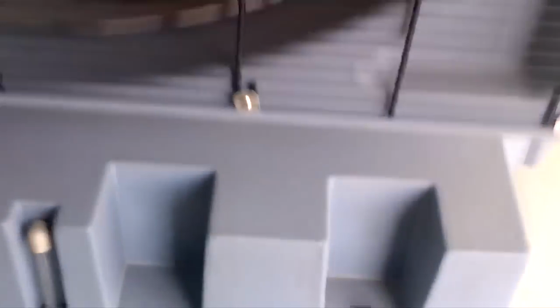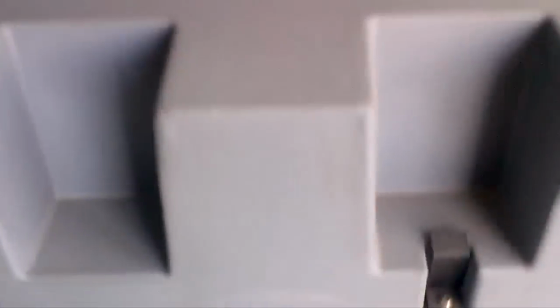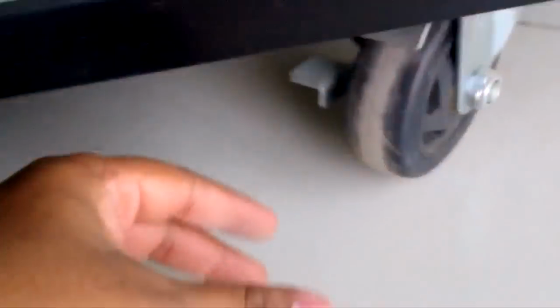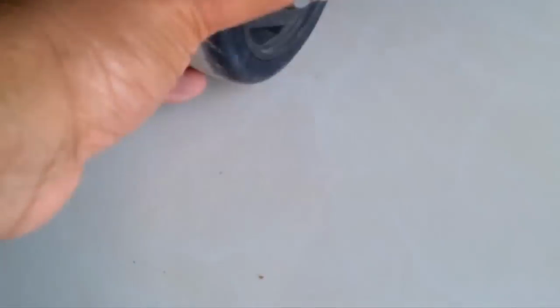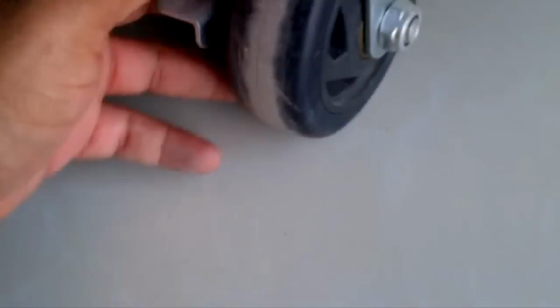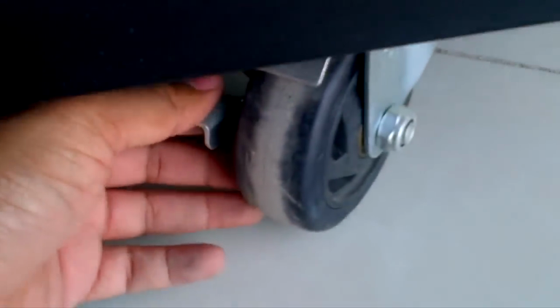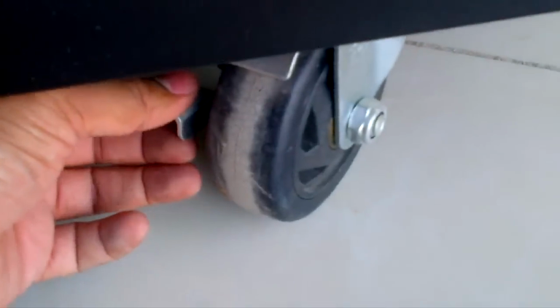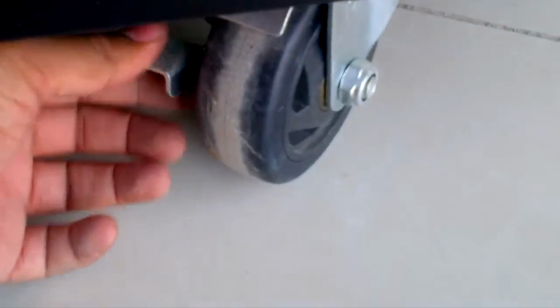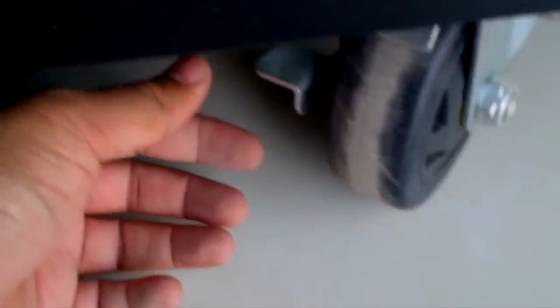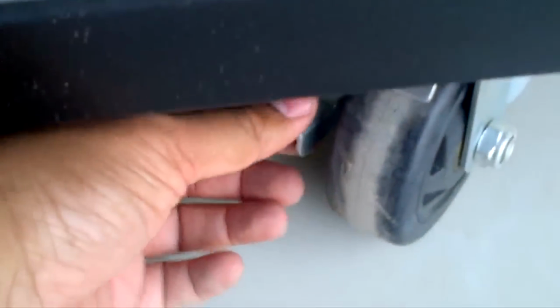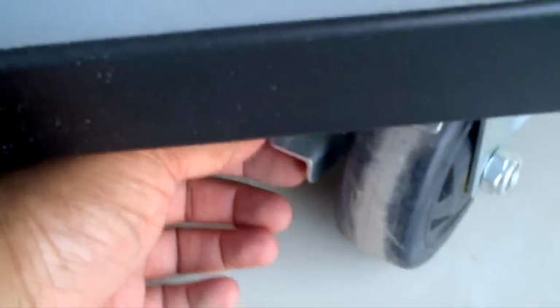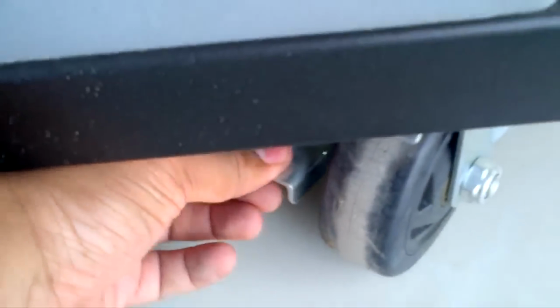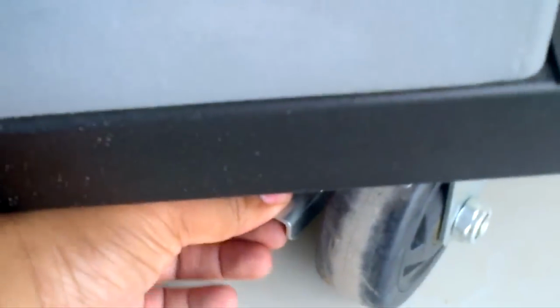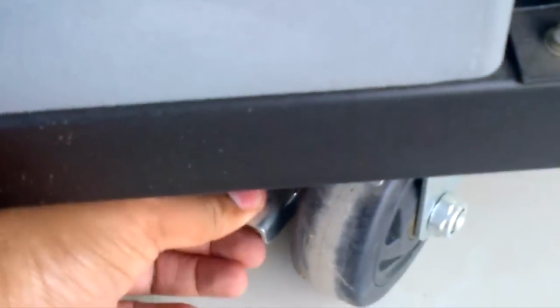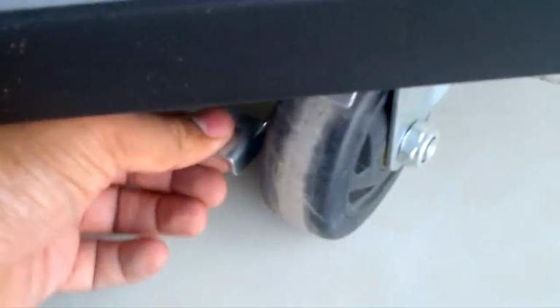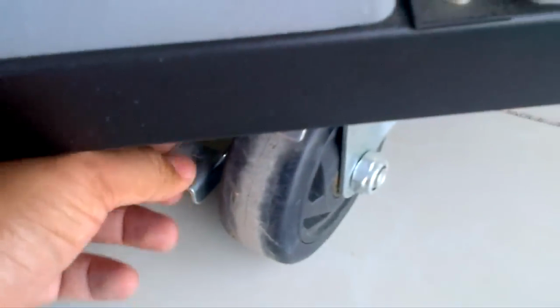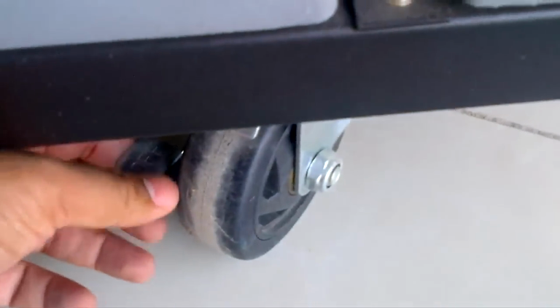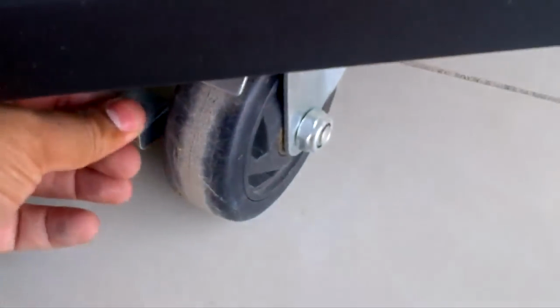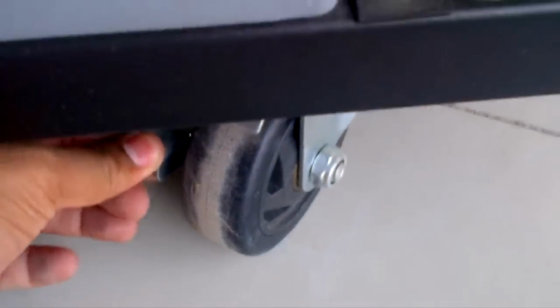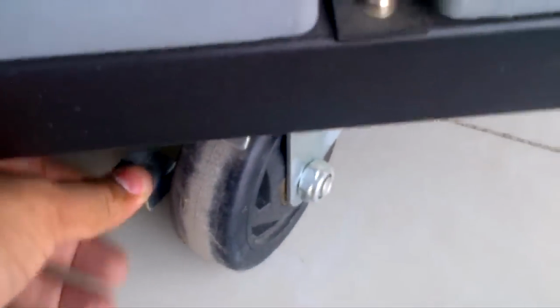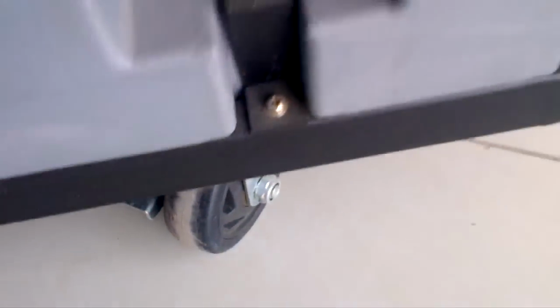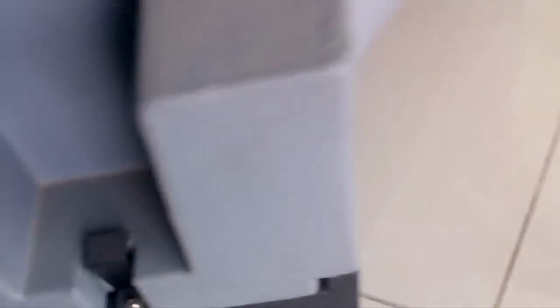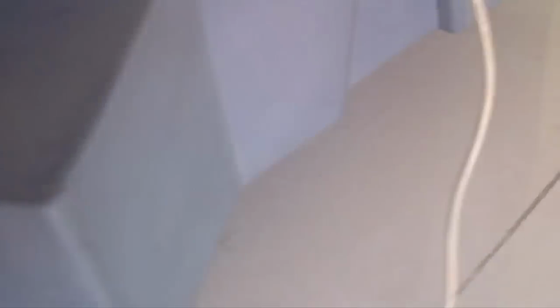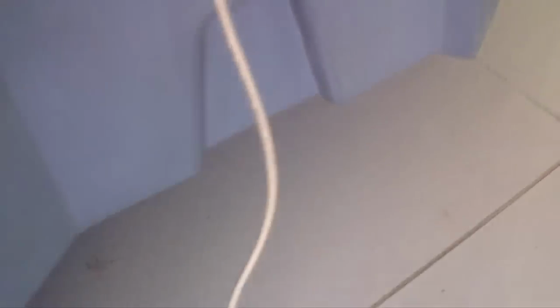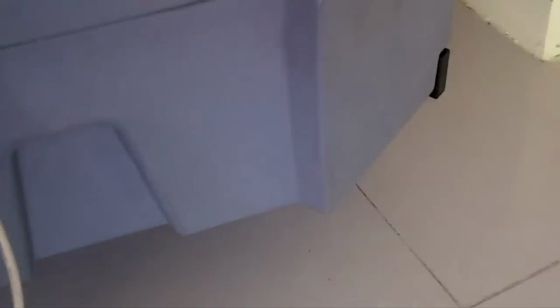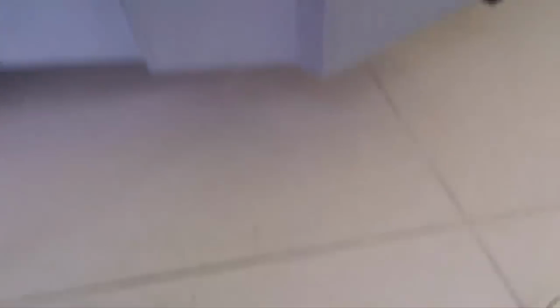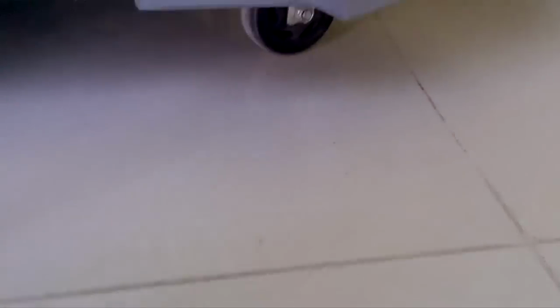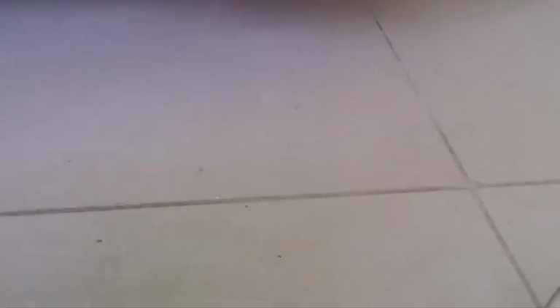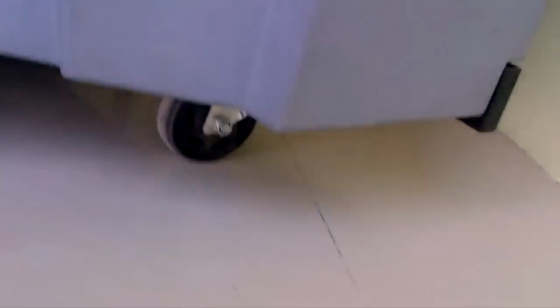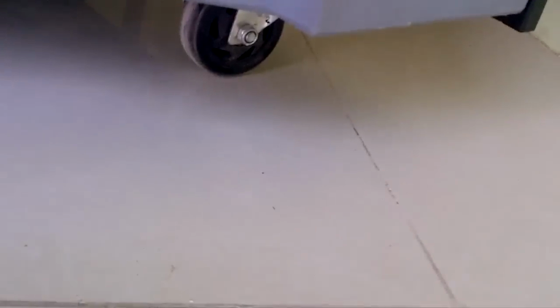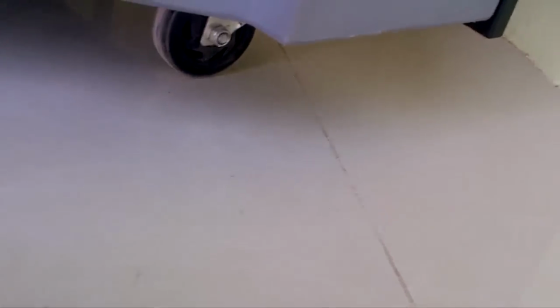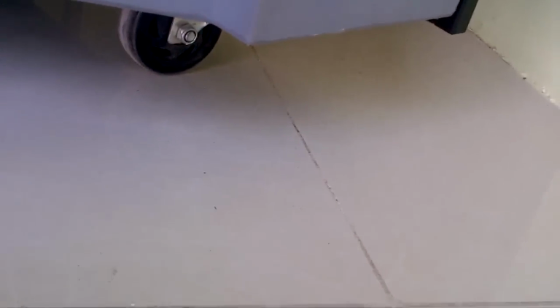It has very good high-quality lockable wheels. You can lock them to restrict movement, and all four wheels are lockable.